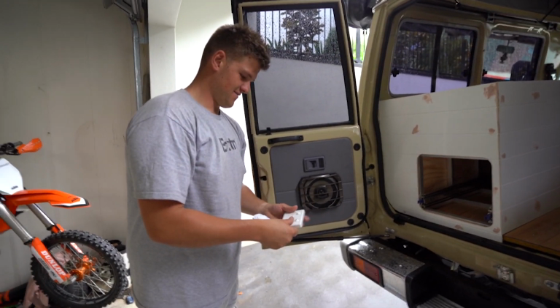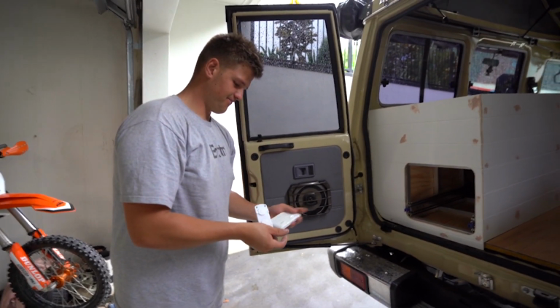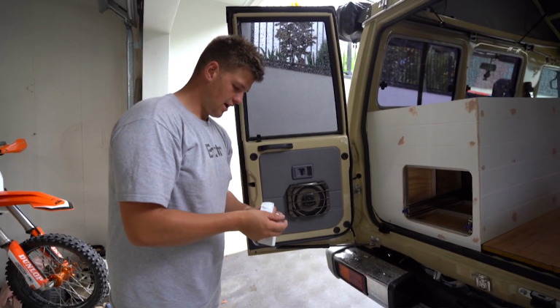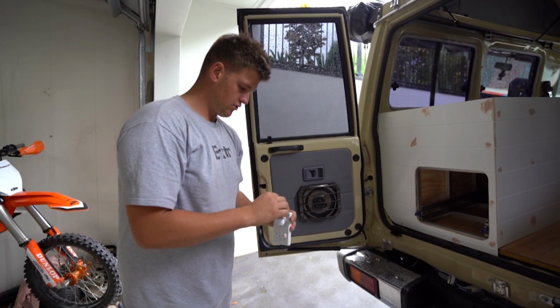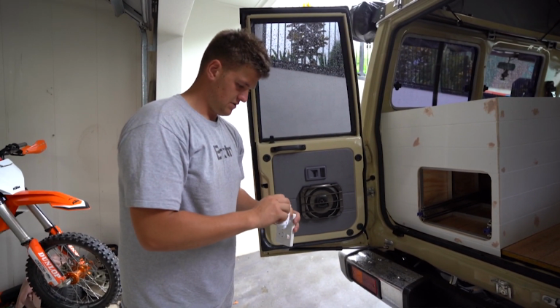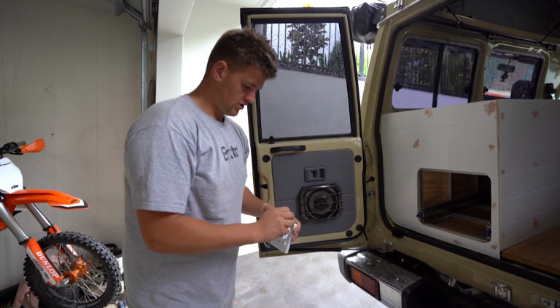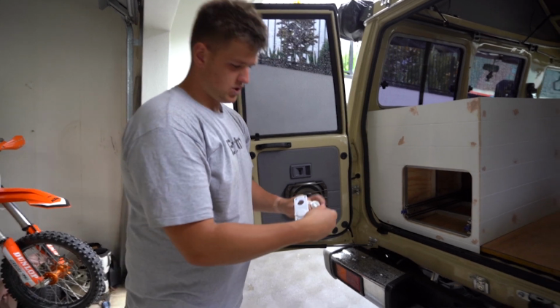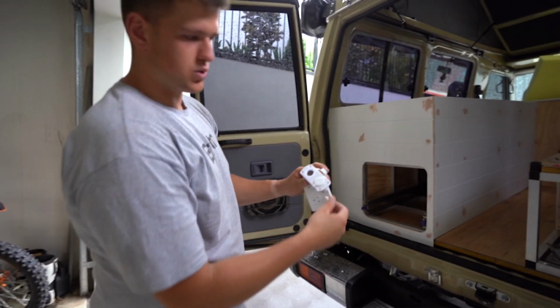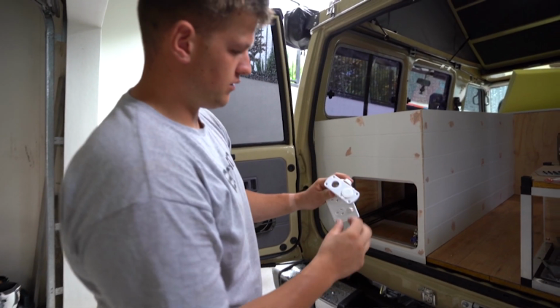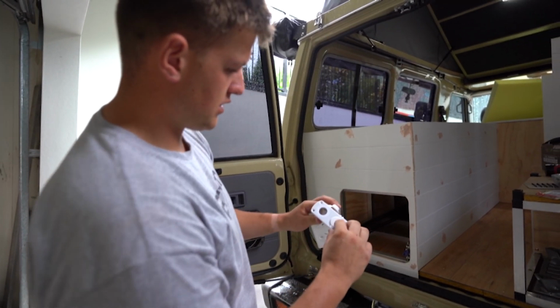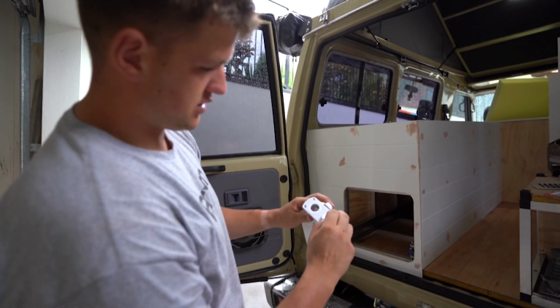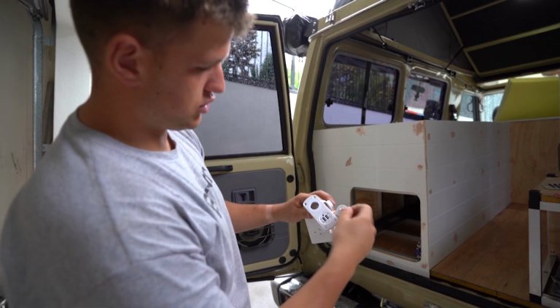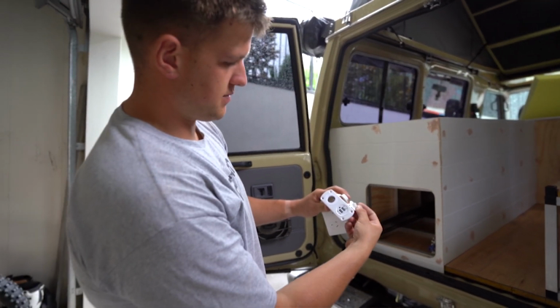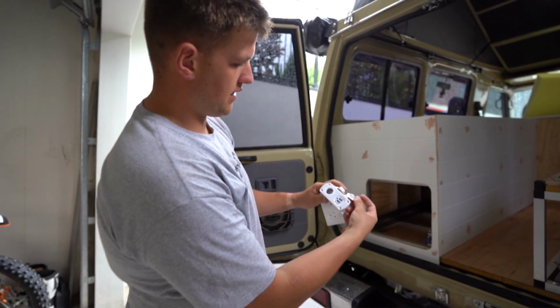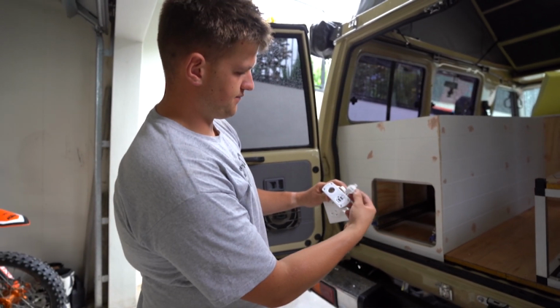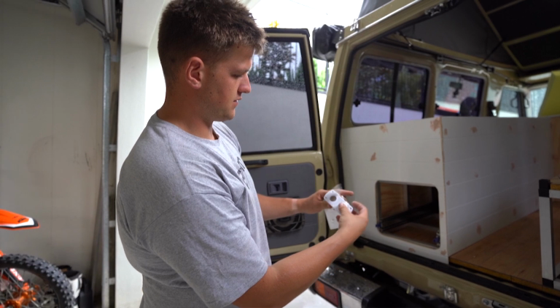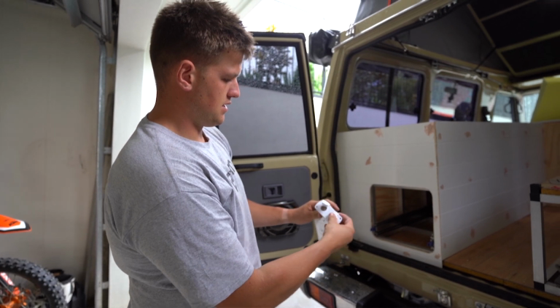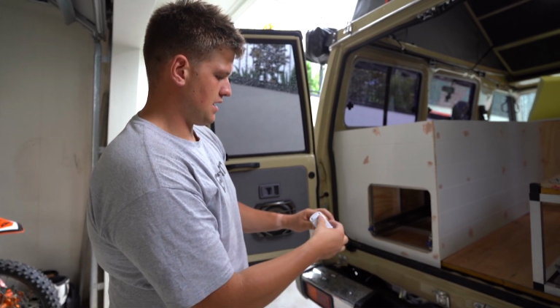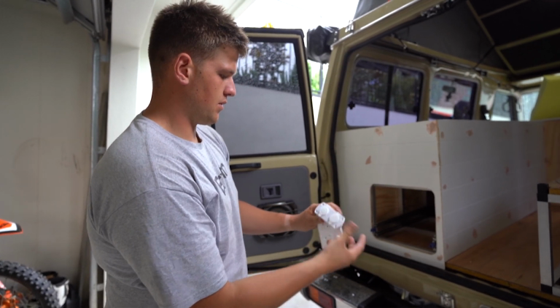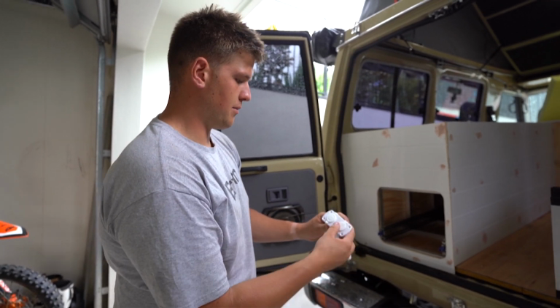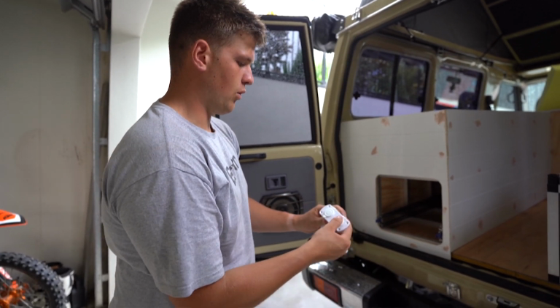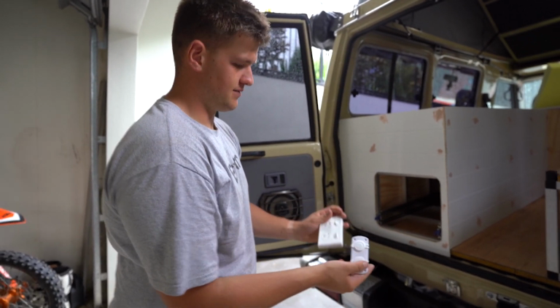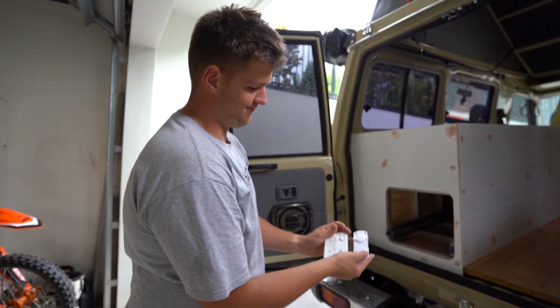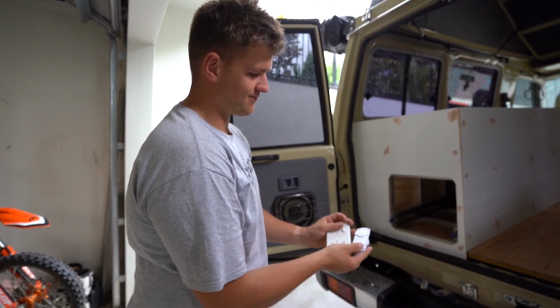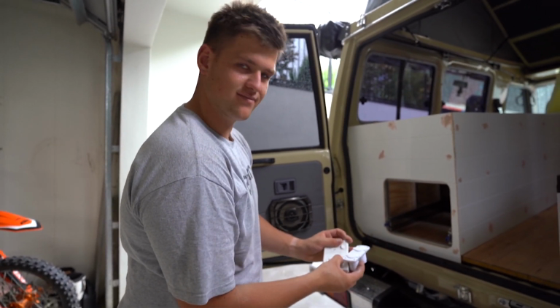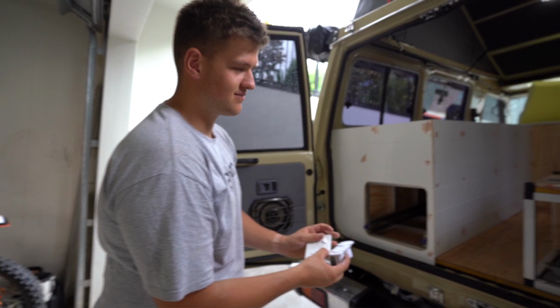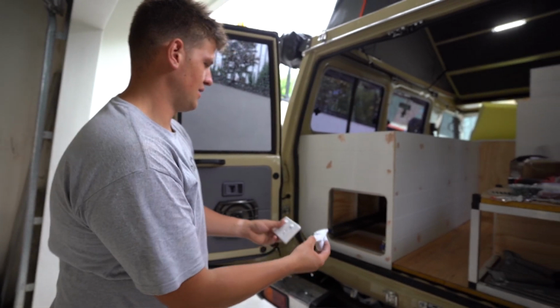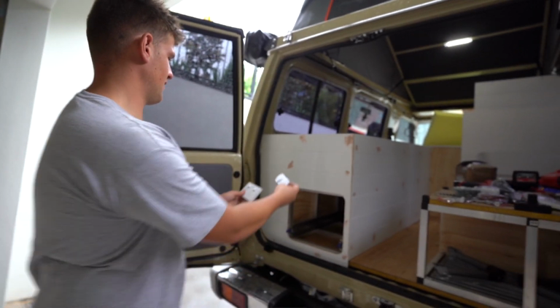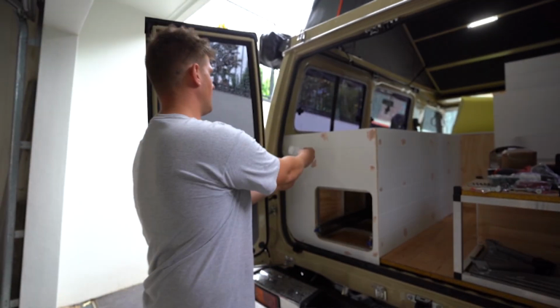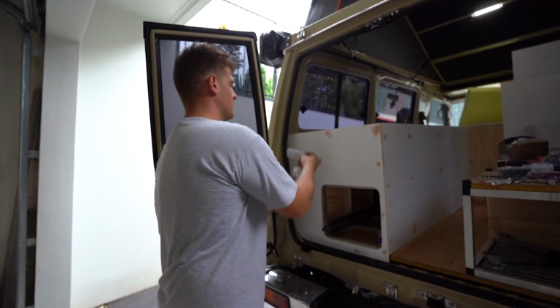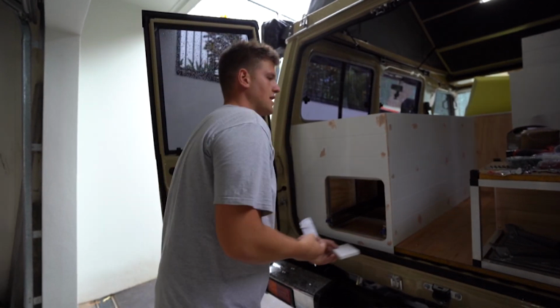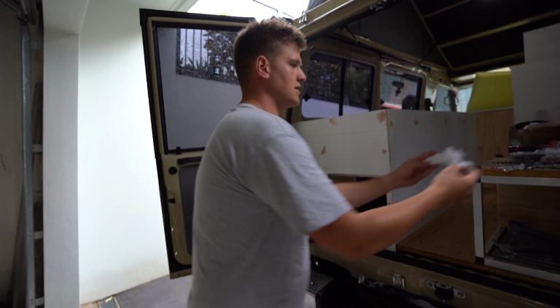Are you happy with those? Yeah, they're good. So just a 12 volt one side and then just a dual USB on the other. Happy that we were able to find white. Yeah, we definitely didn't want black. Everything's white, going to match it nicely.